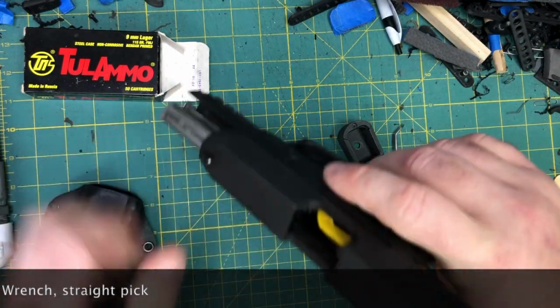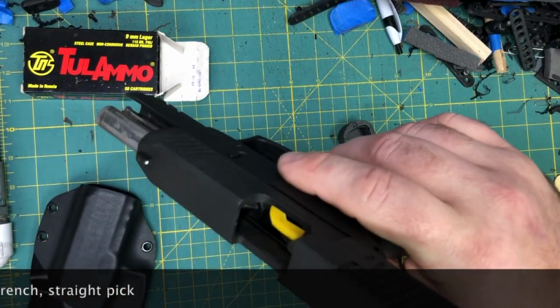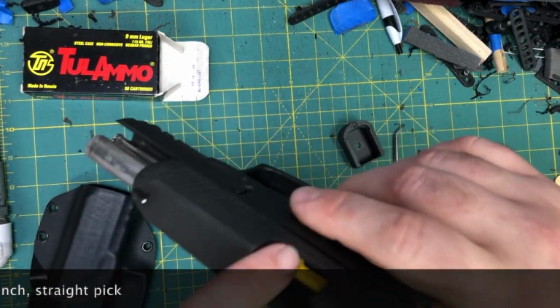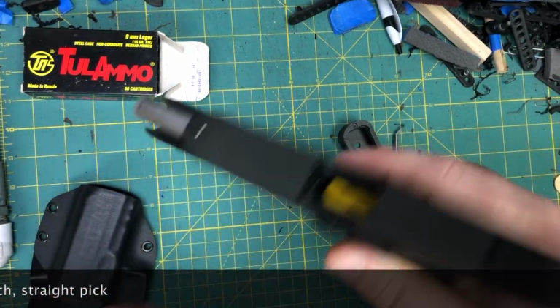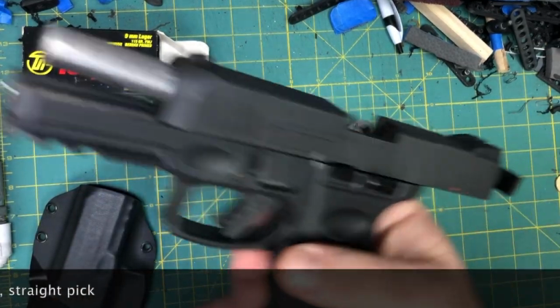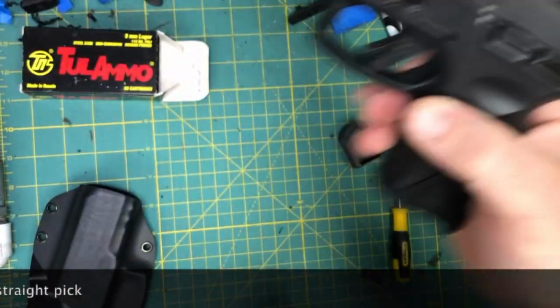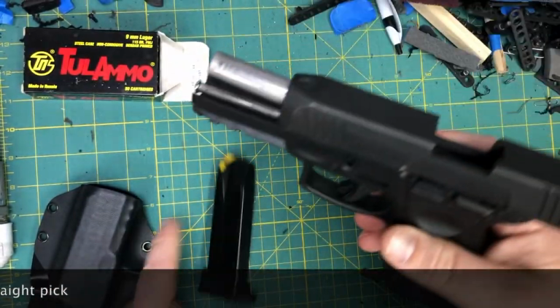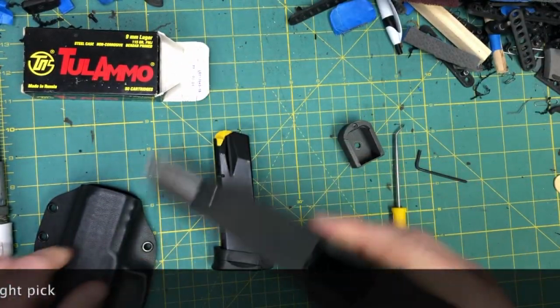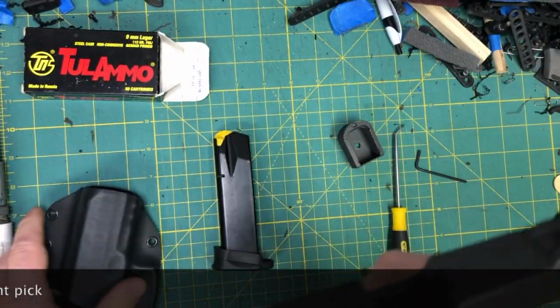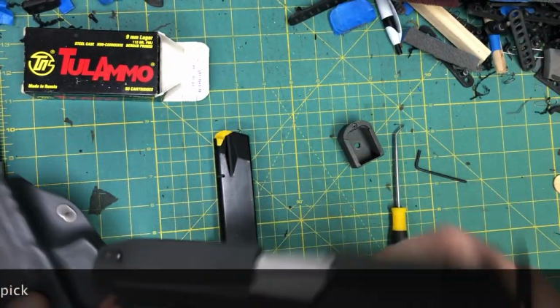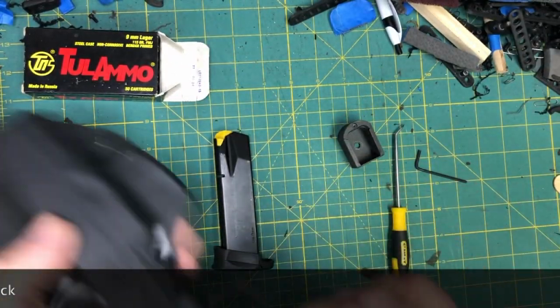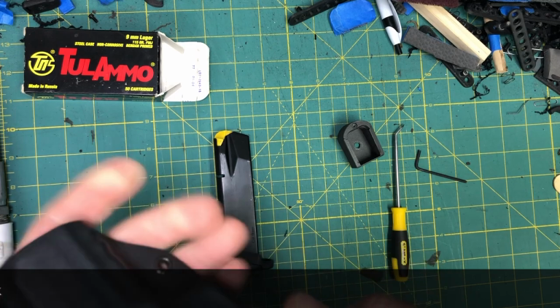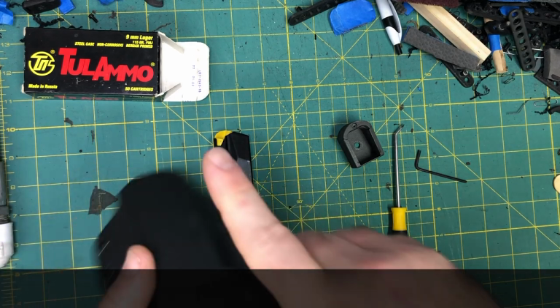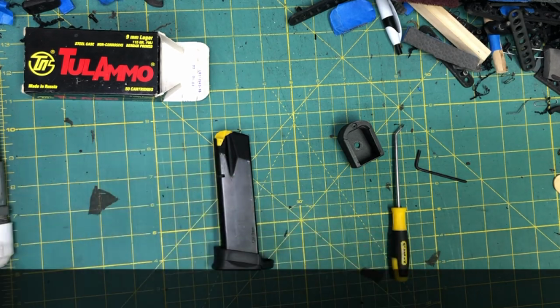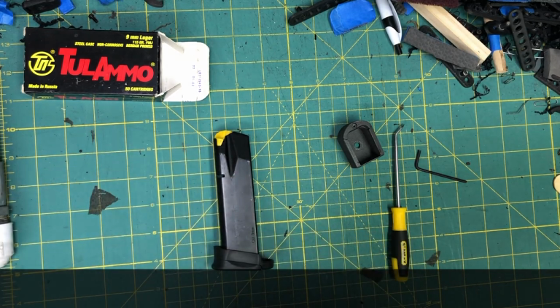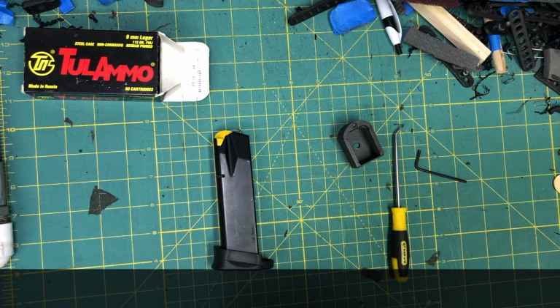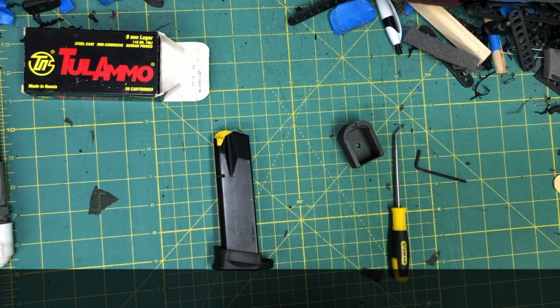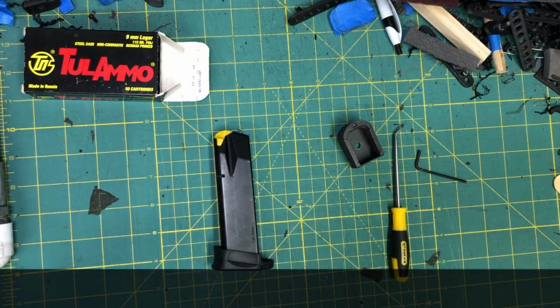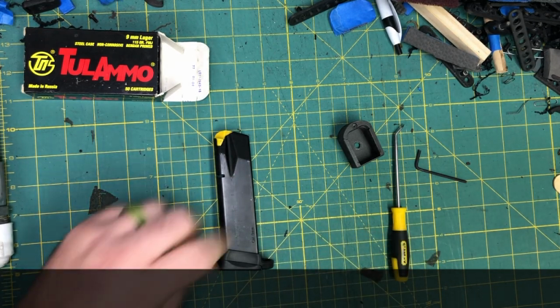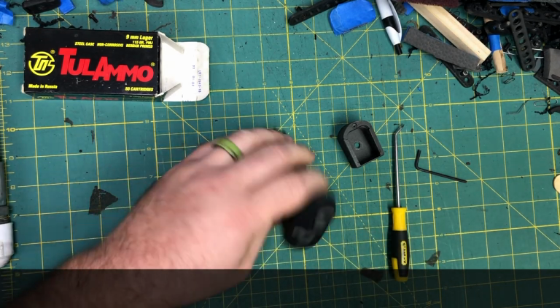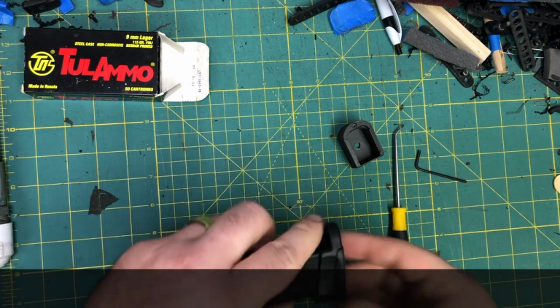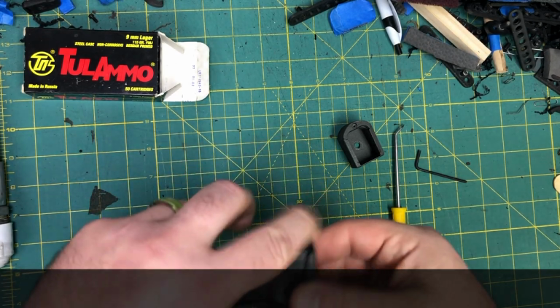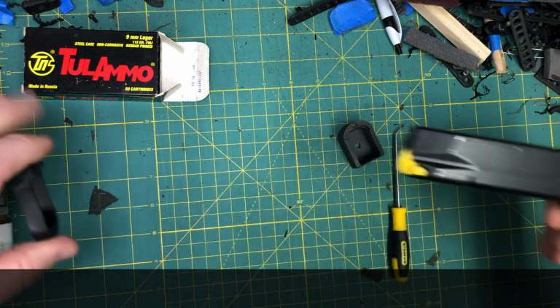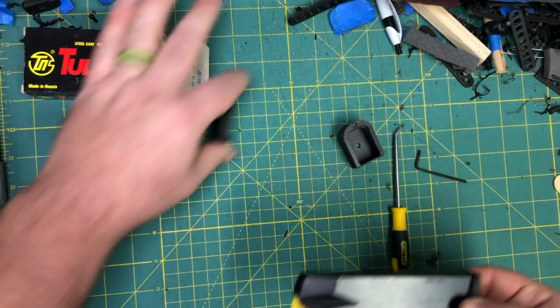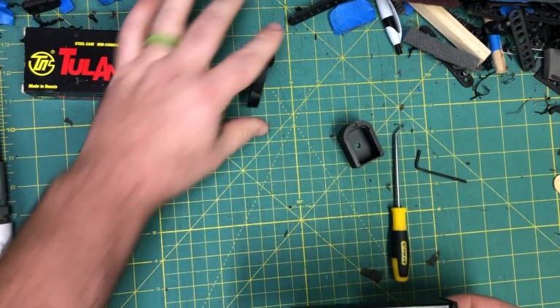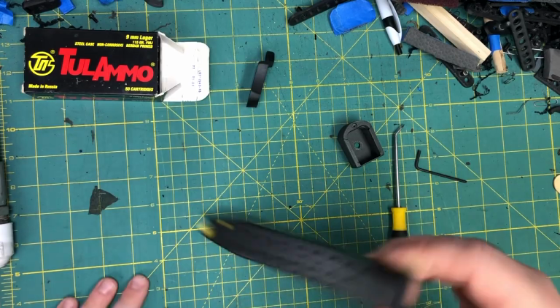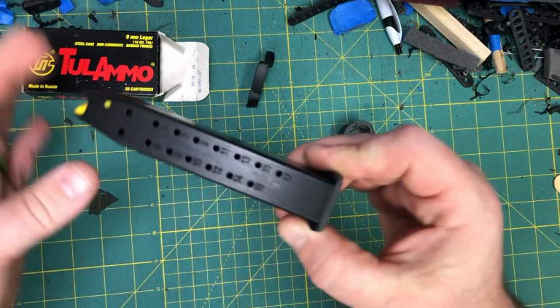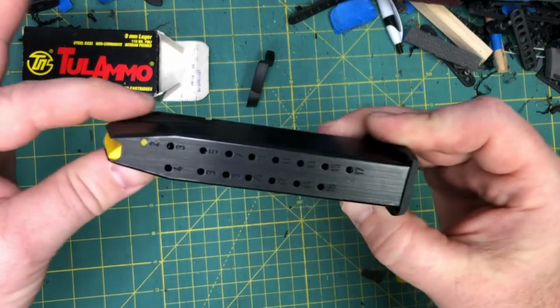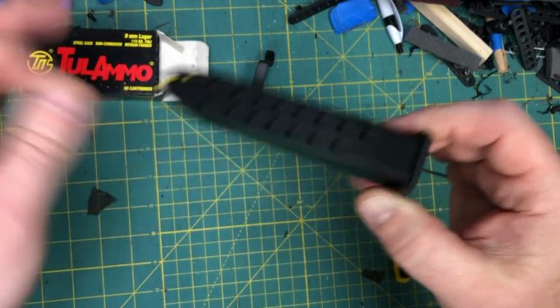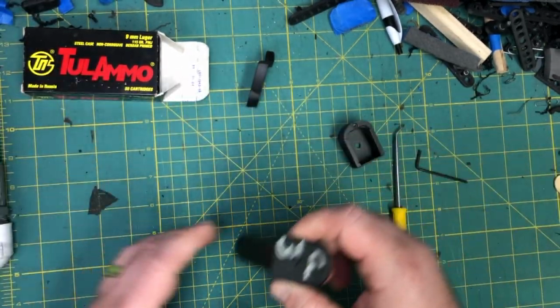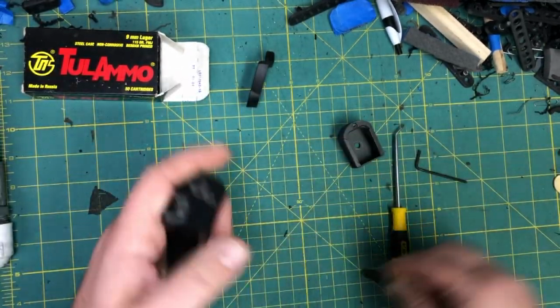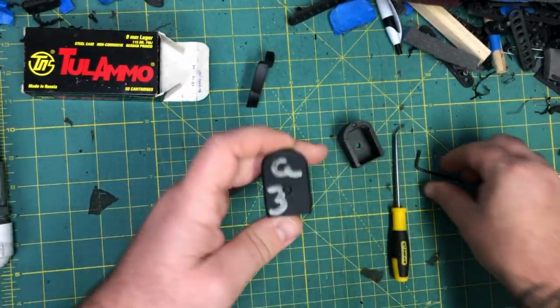Lock and clear — we're visually and physically empty. Drop the mag, set the pistol off to the side. We're going to take the sleeve off; this is a 17 round mag by the way.